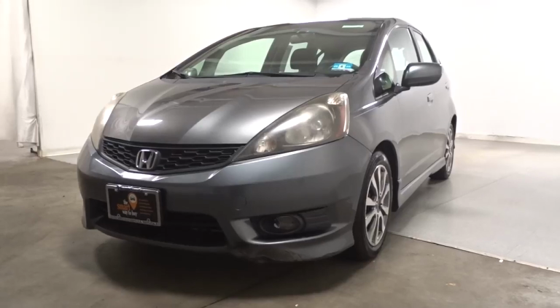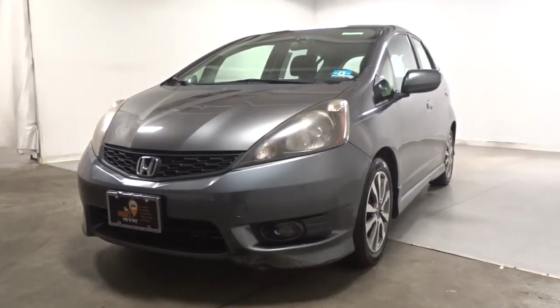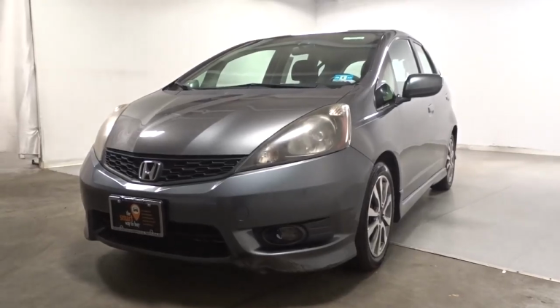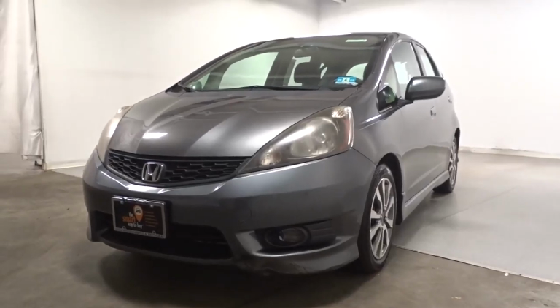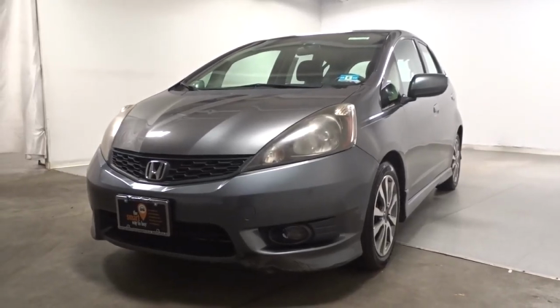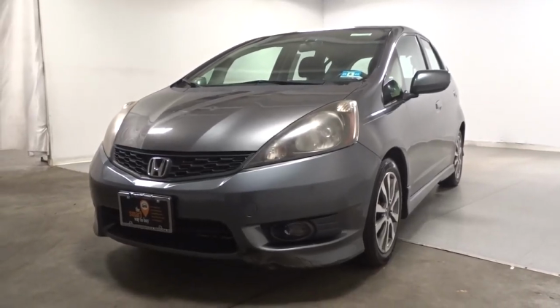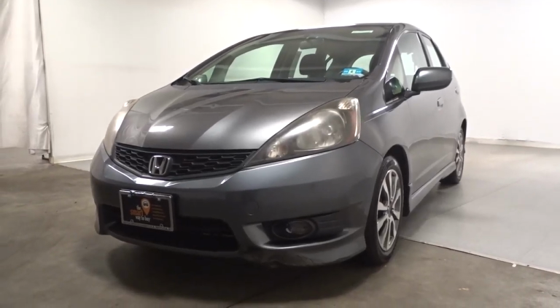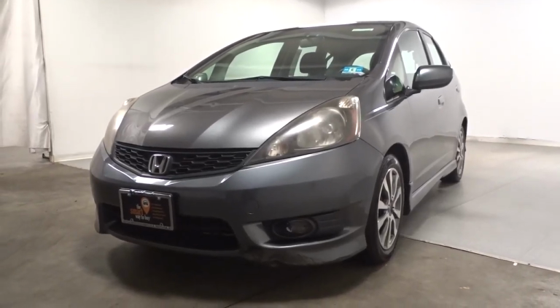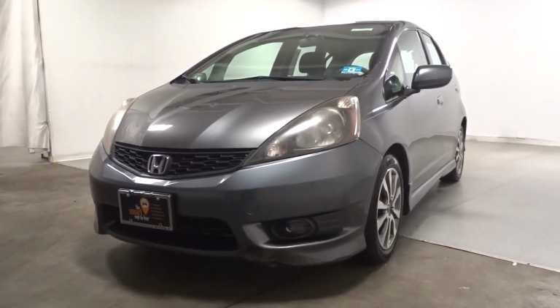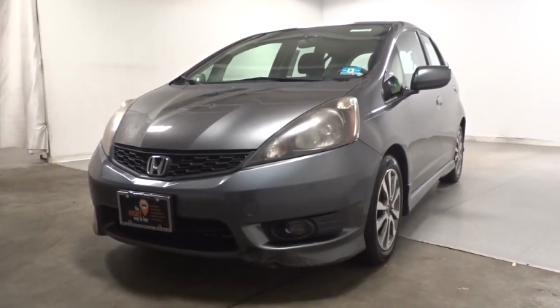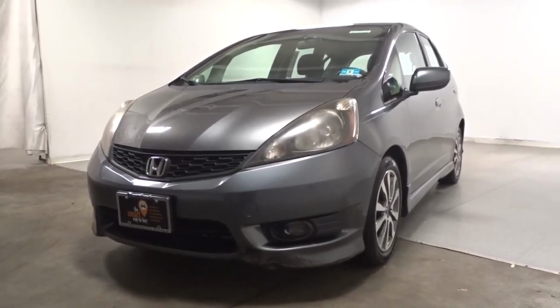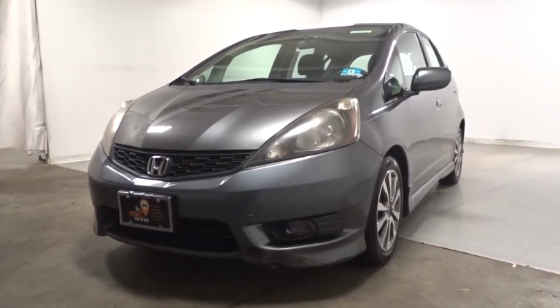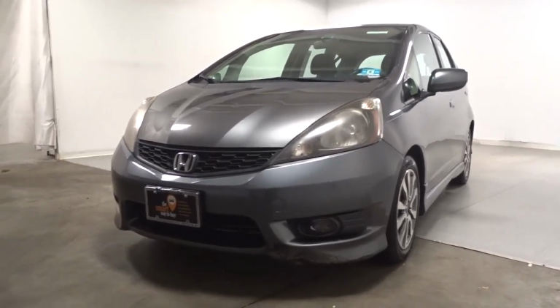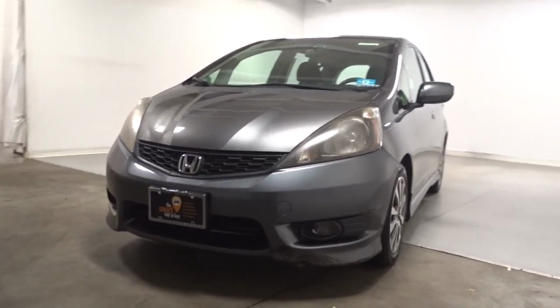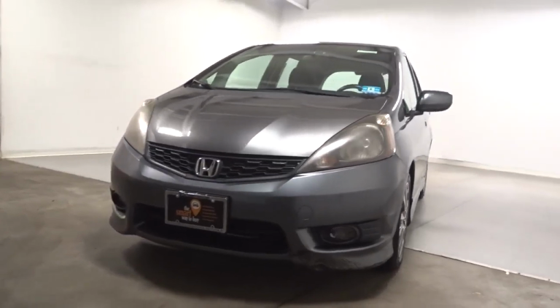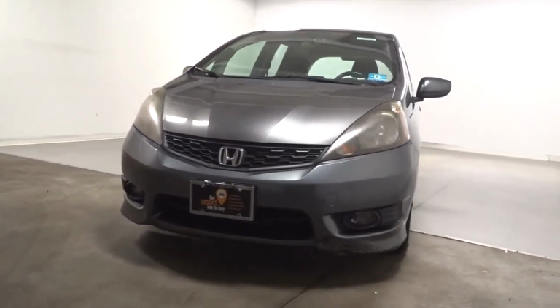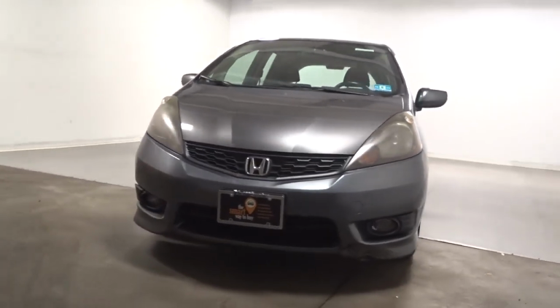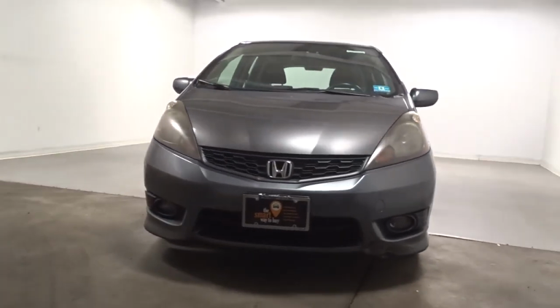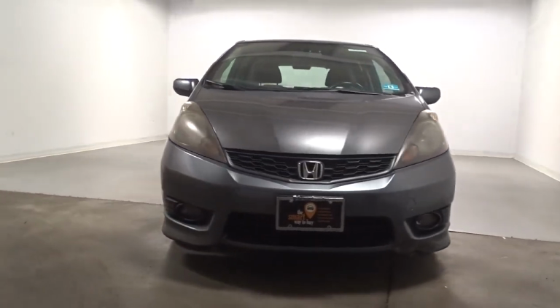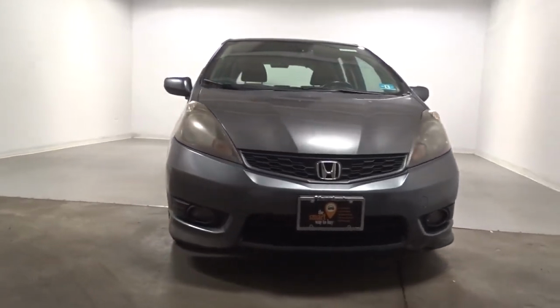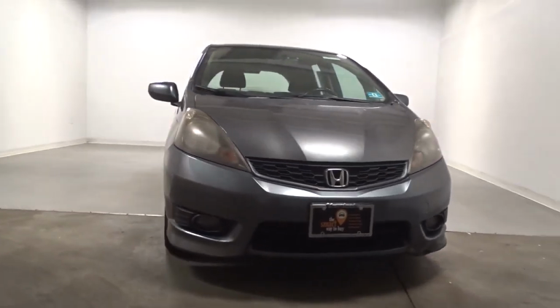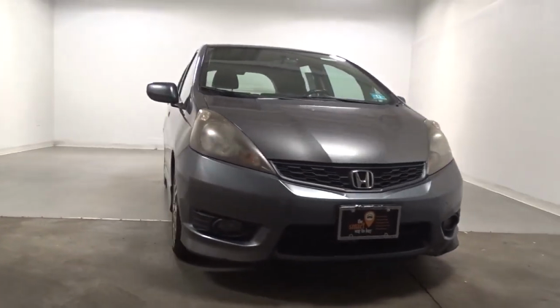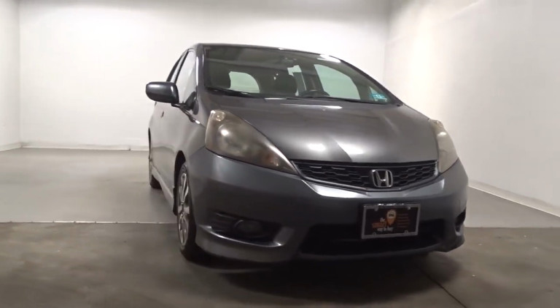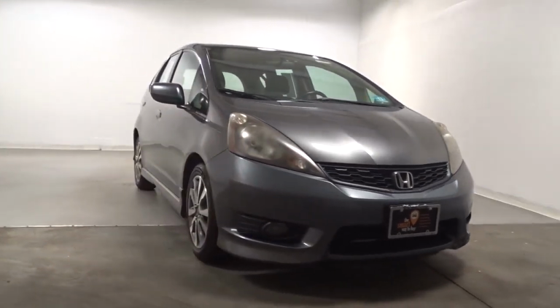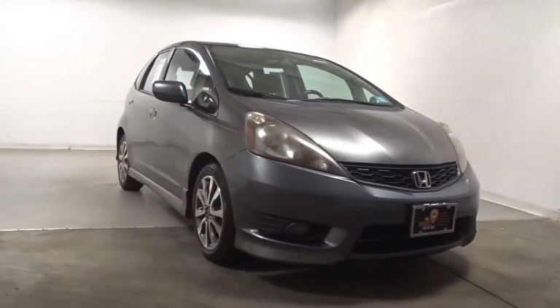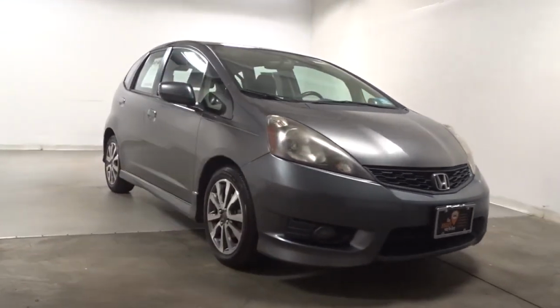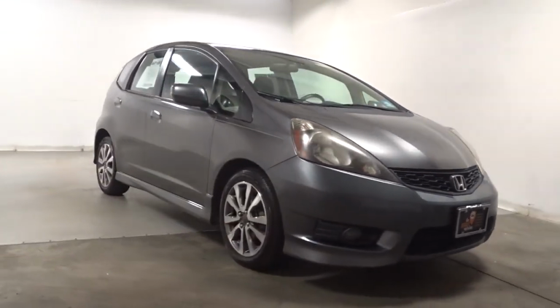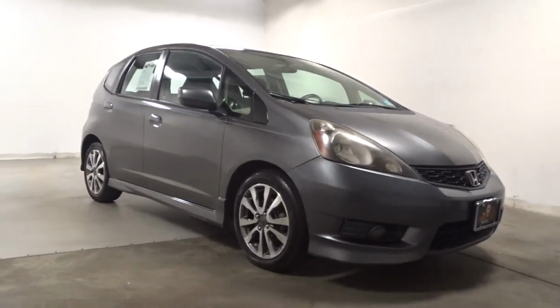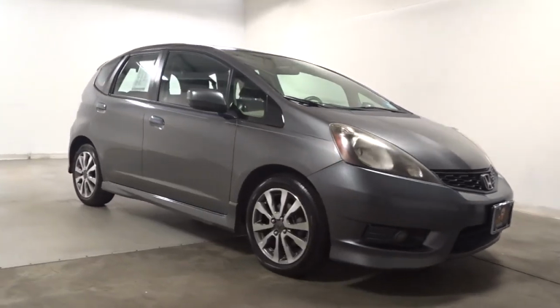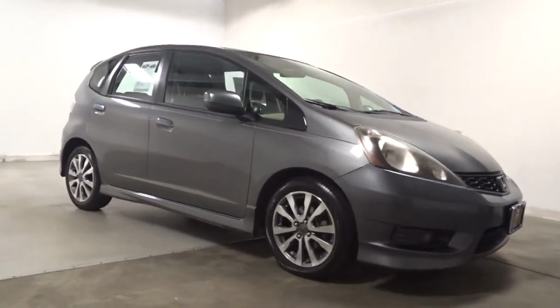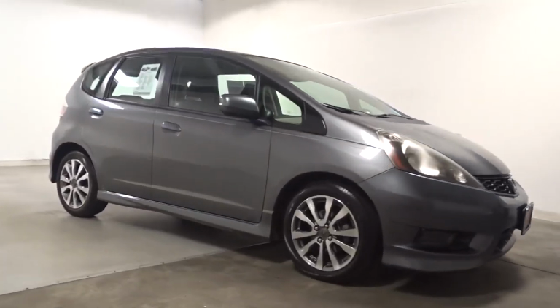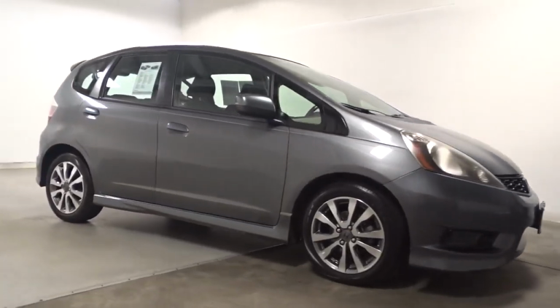Your next car could be the 2013 Honda Fit. With less than 200,000 miles on the odometer, this vehicle provides excellent value. Take a smart approach to efficiency in this Fit.